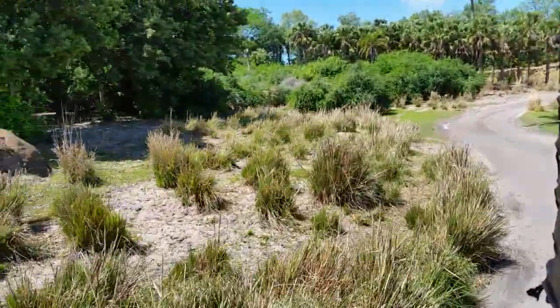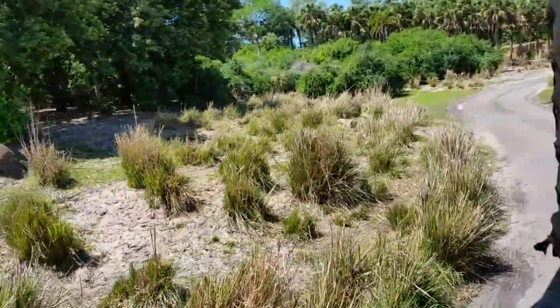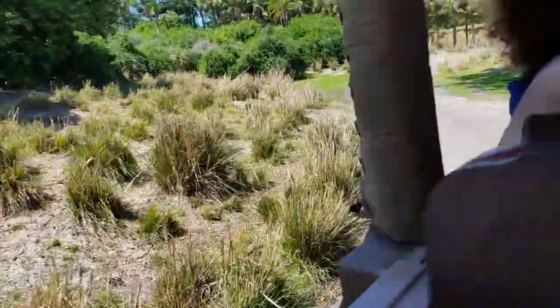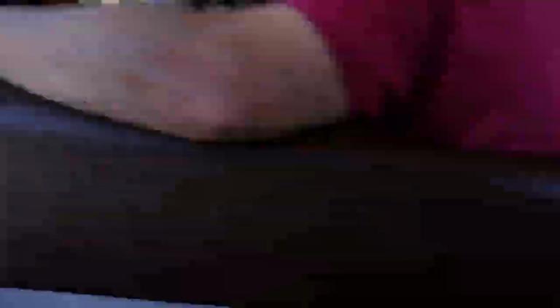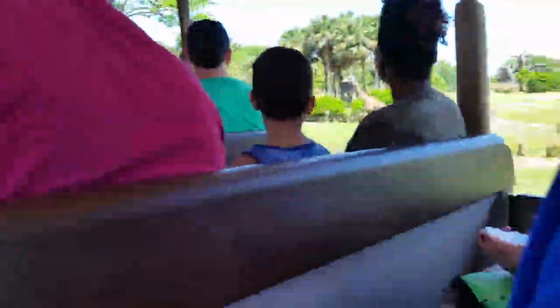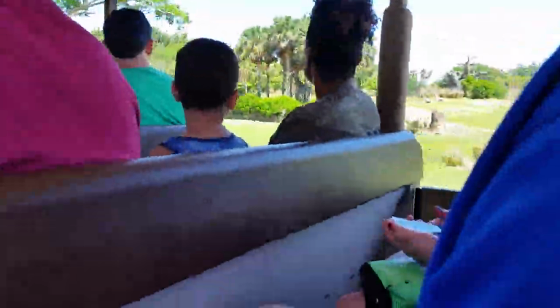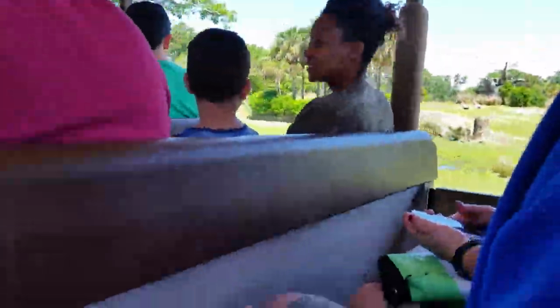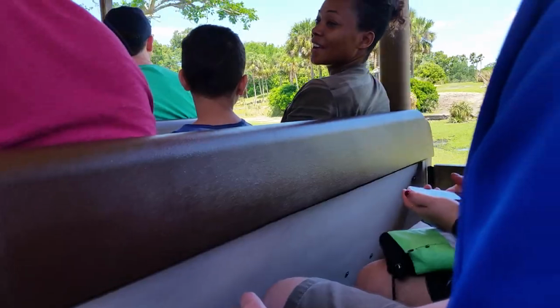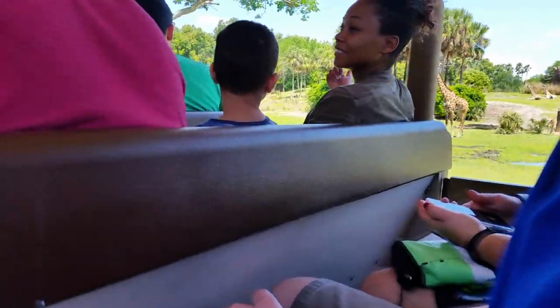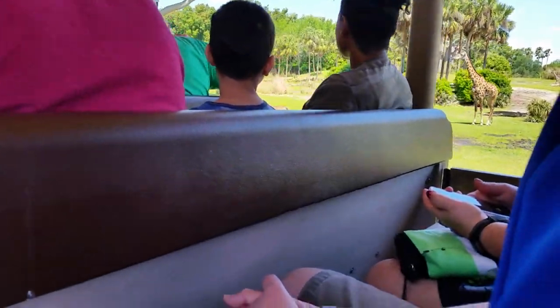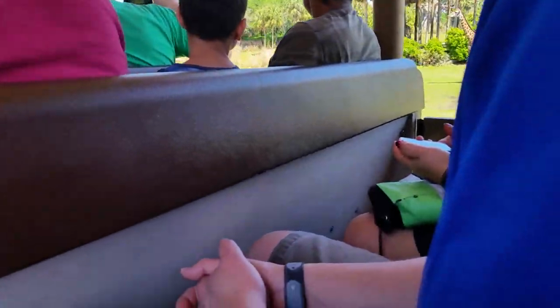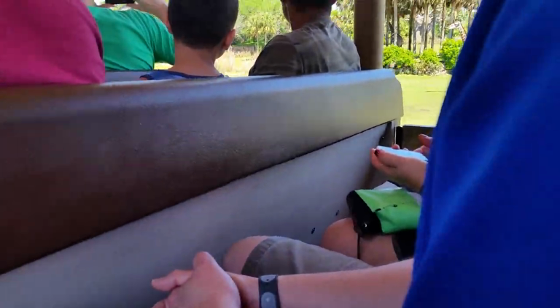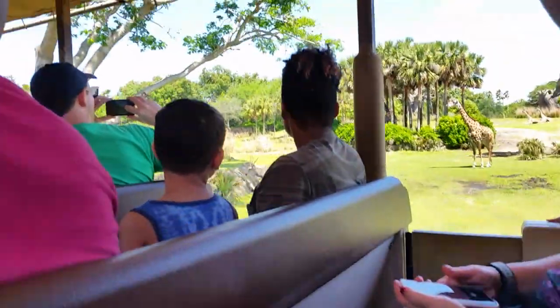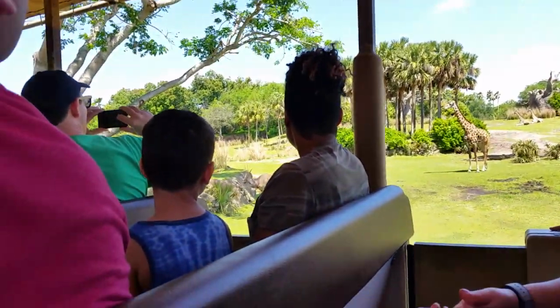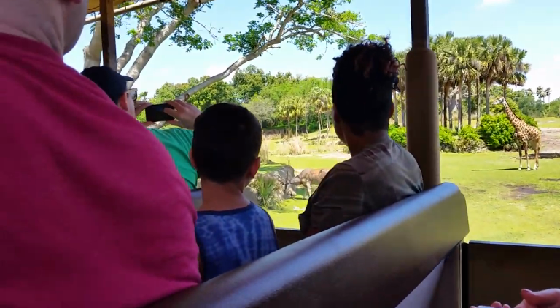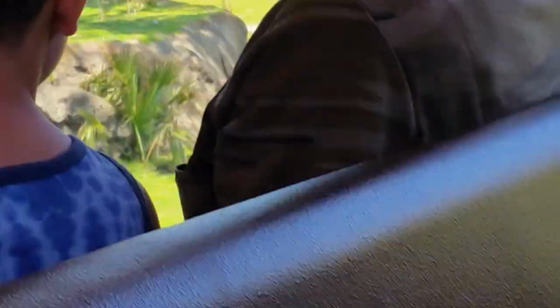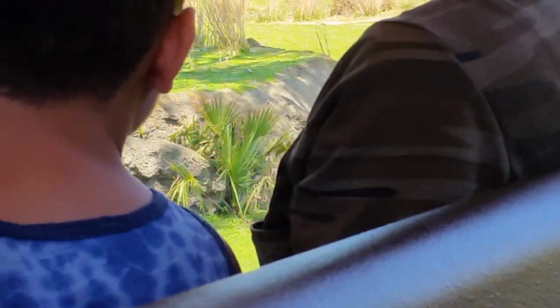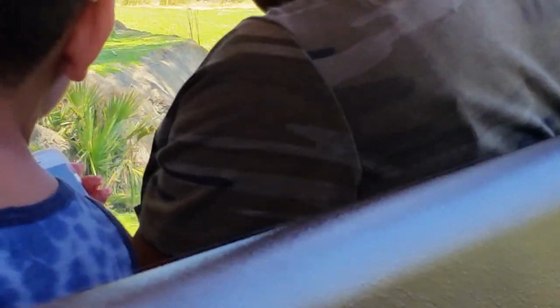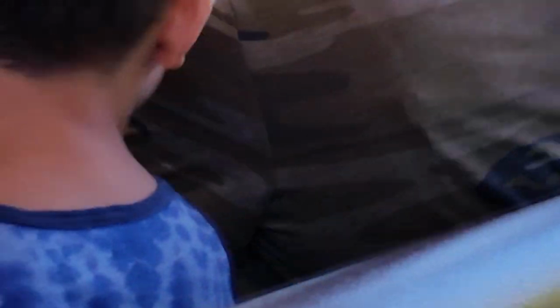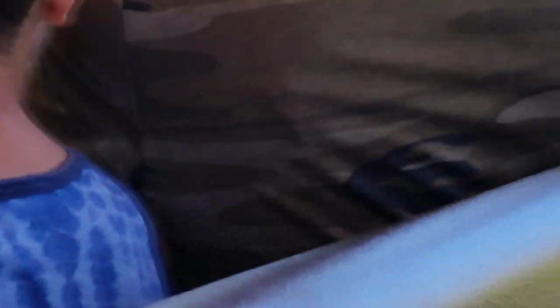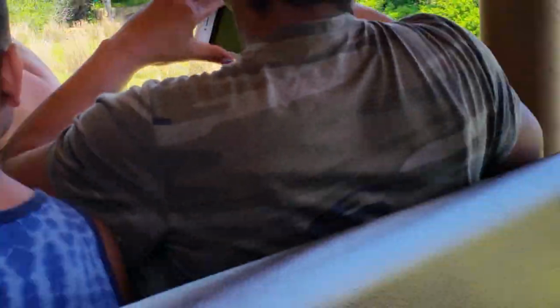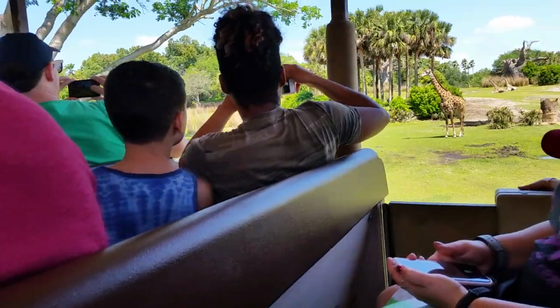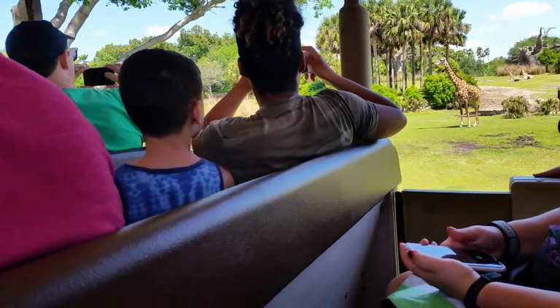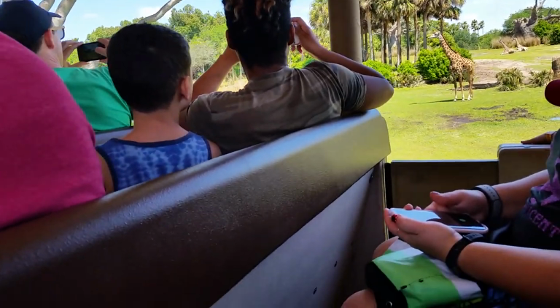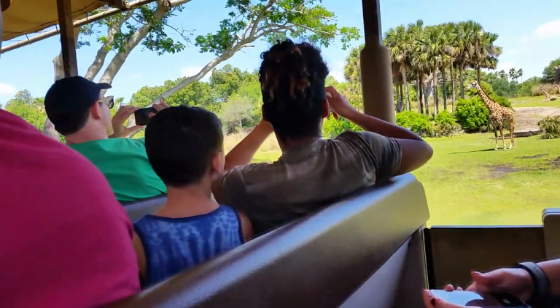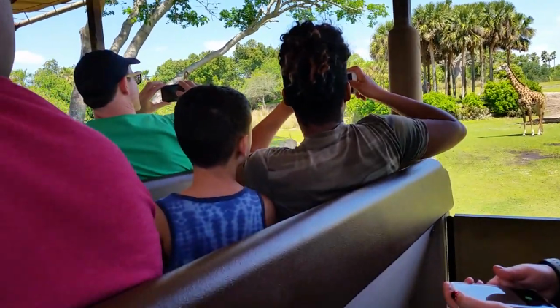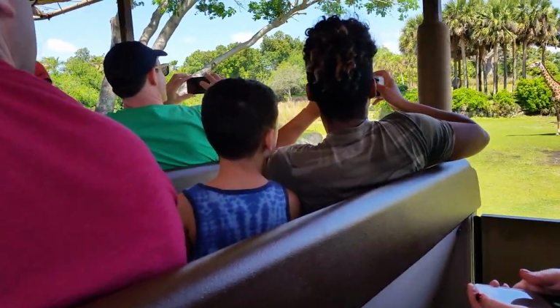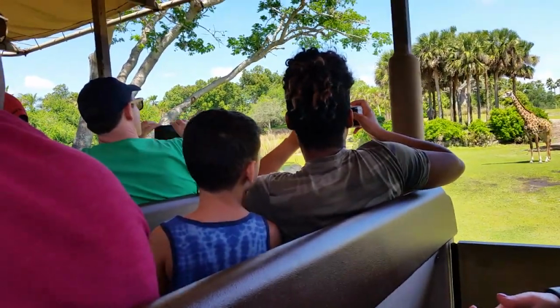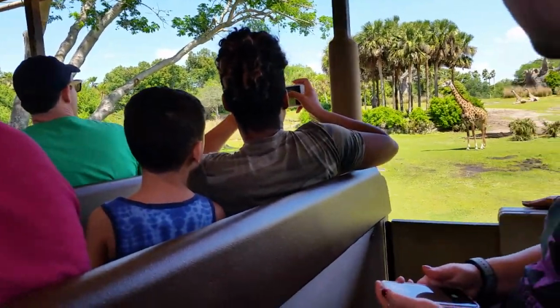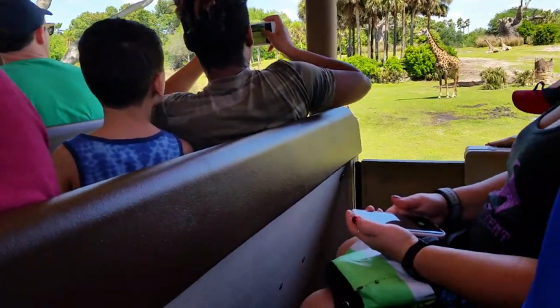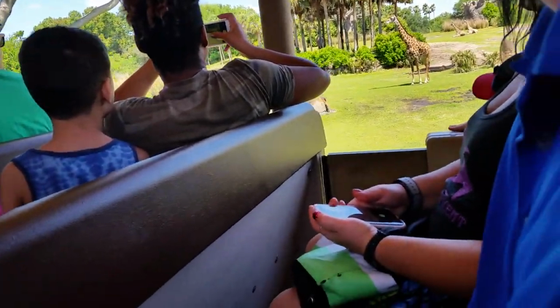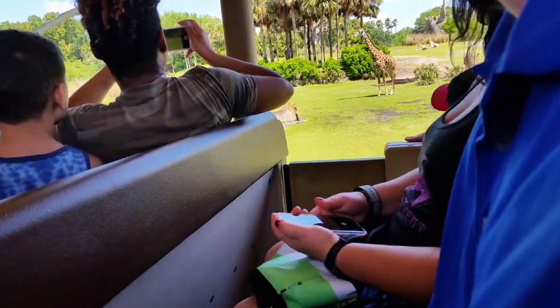There's also a larger tan antelope — this is a Patterson's eland. They are one of the largest antelopes in Africa, and a full-grown male from their shoulders to the ground can be six feet tall. From a standstill position, they can actually jump up to about eight feet straight up in the air.